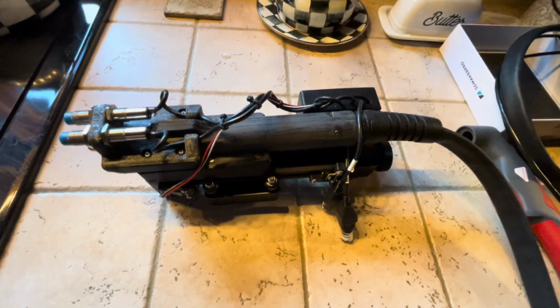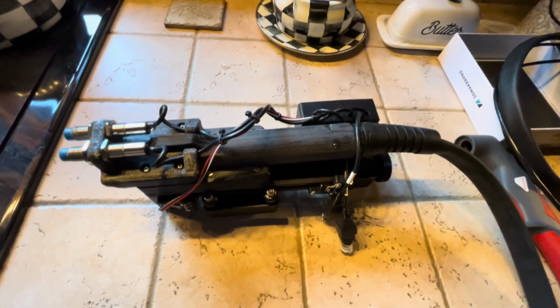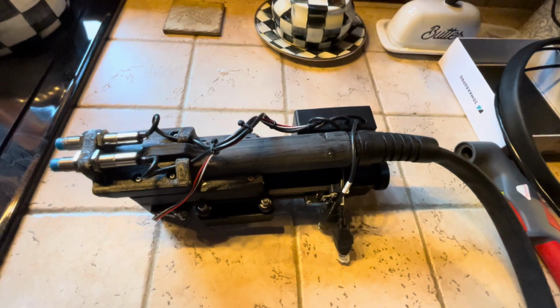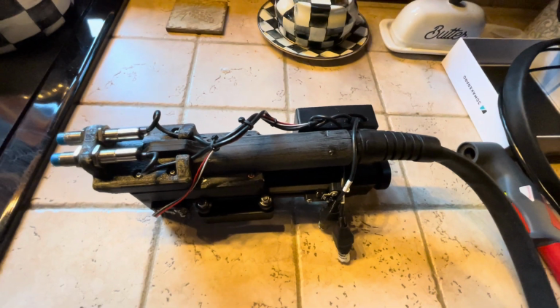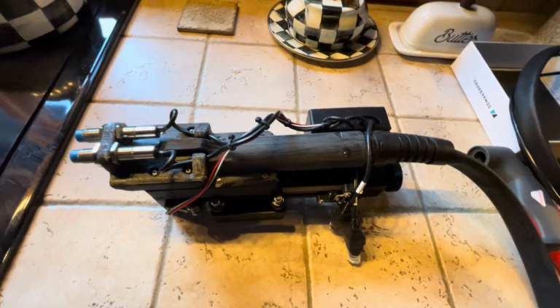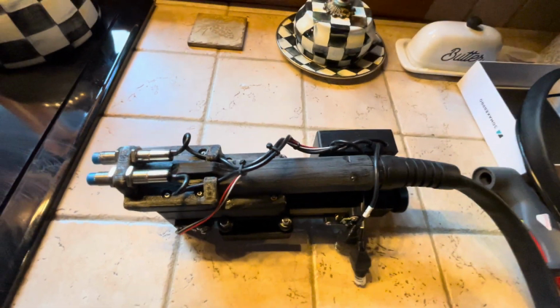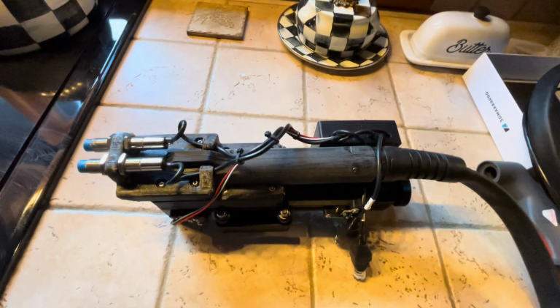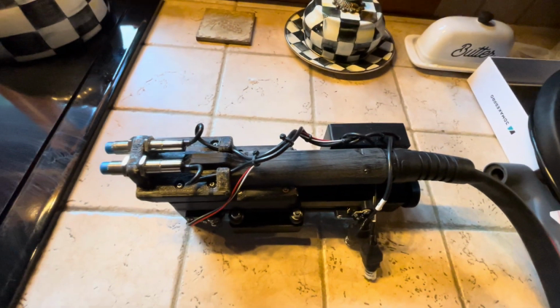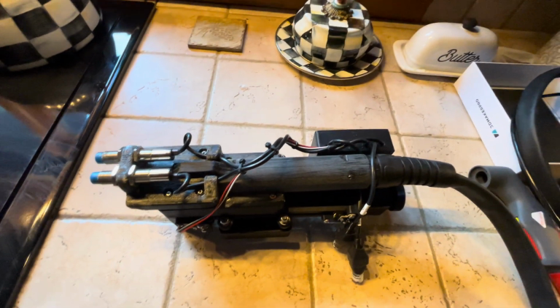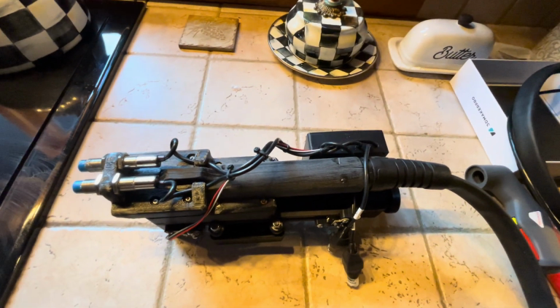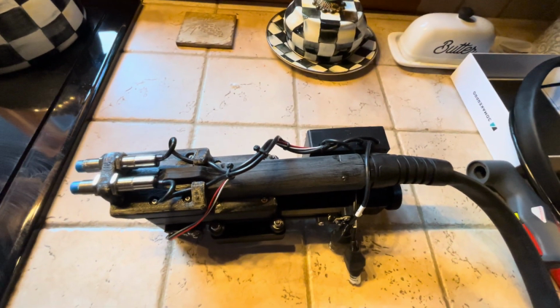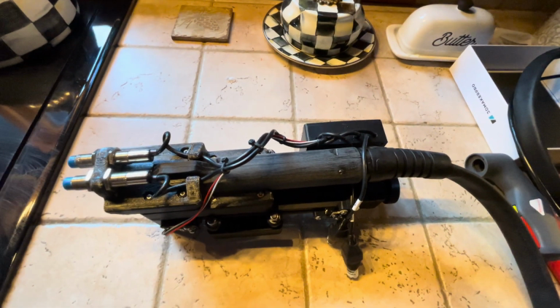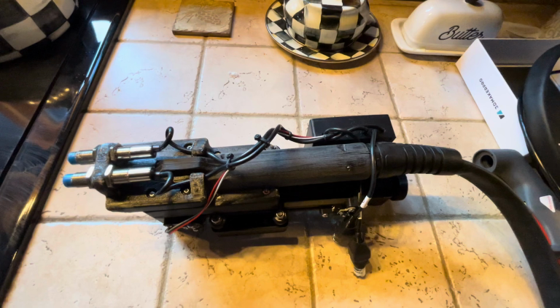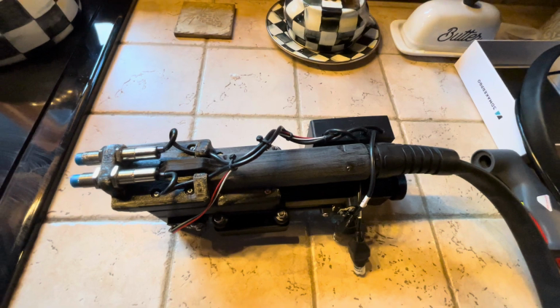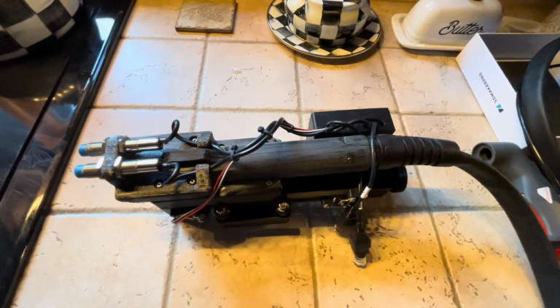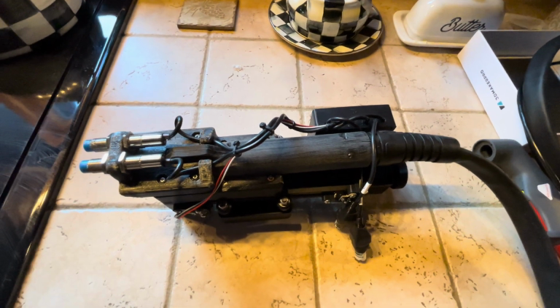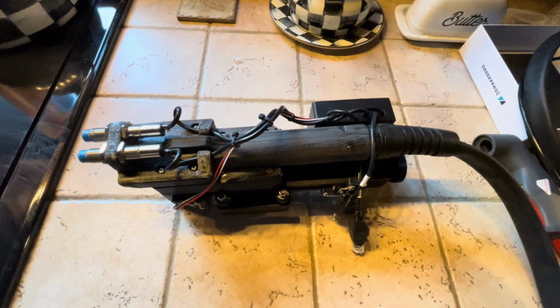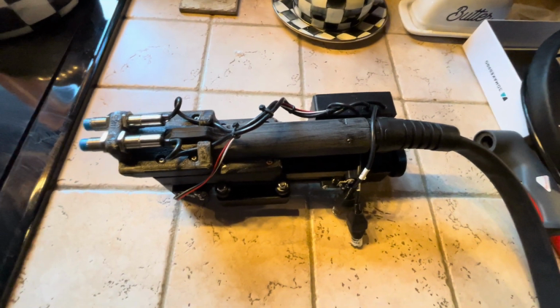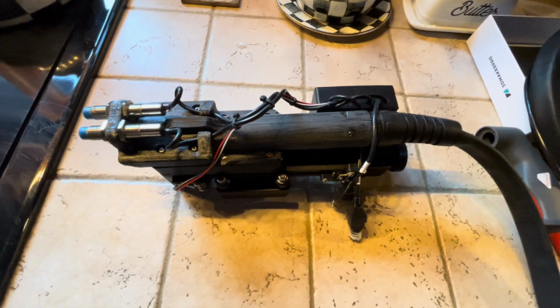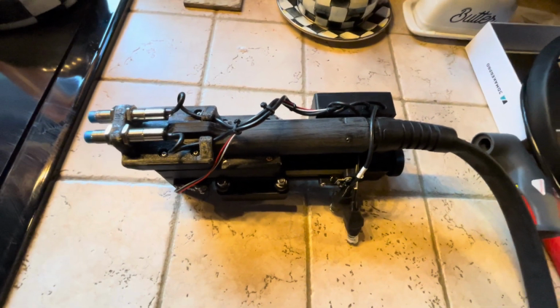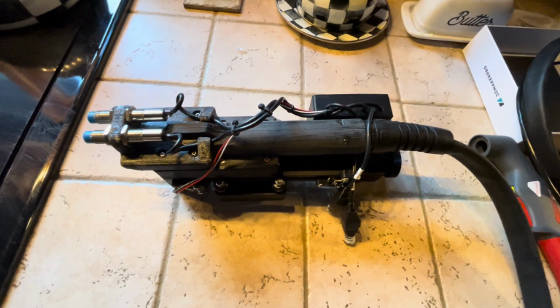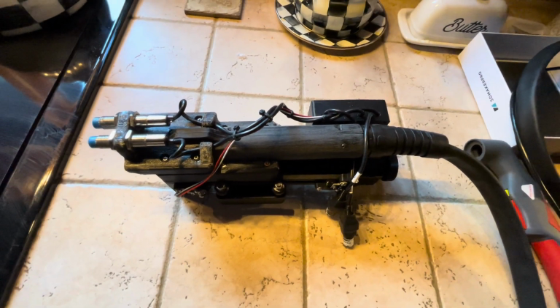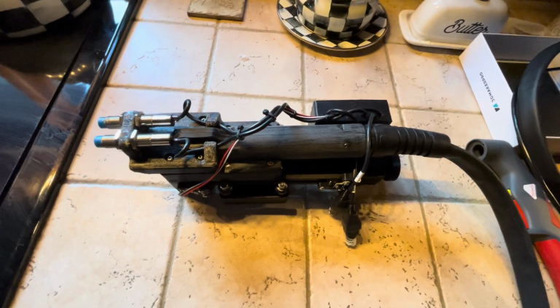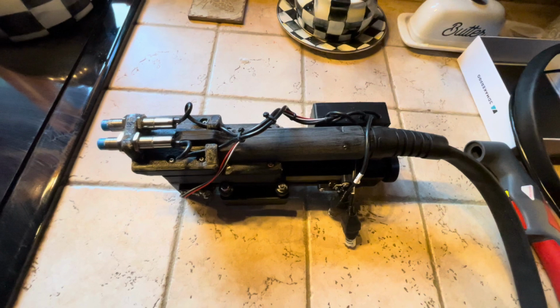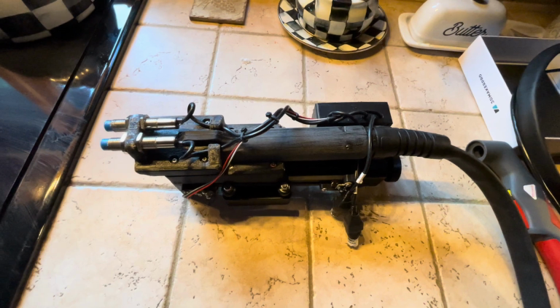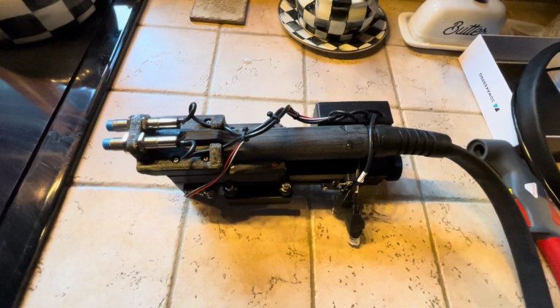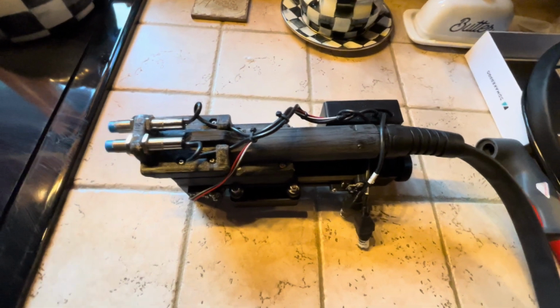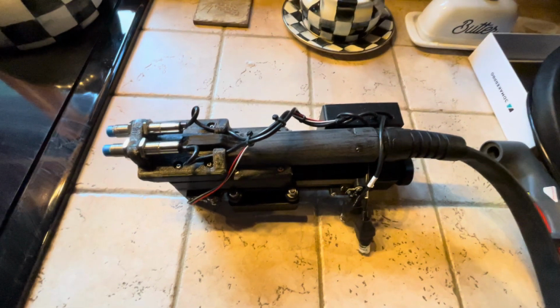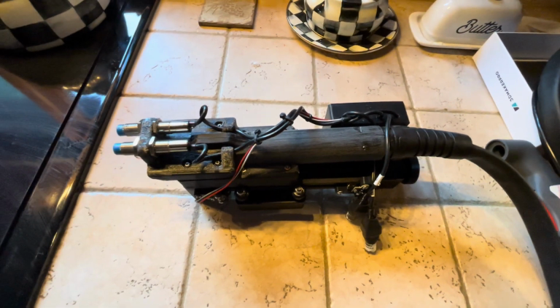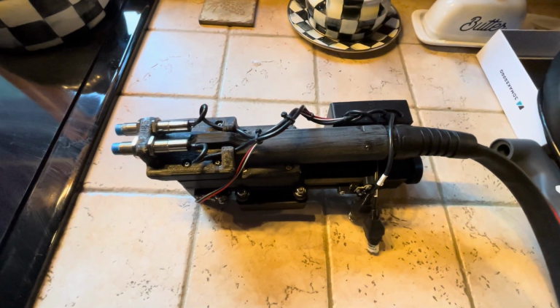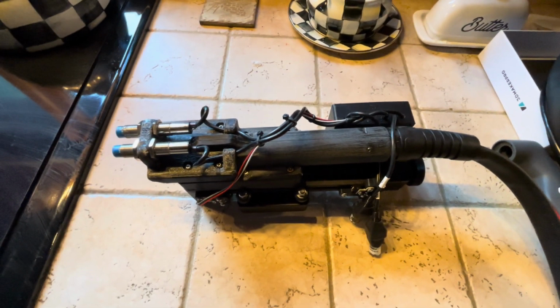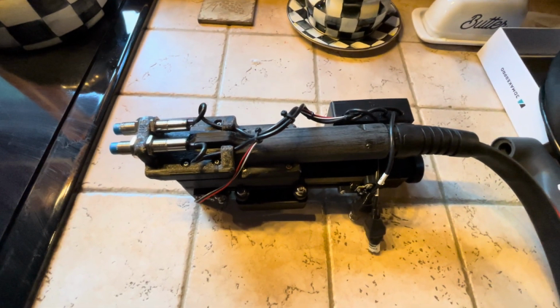After a bunch of reading, I realized that the best way to deal with that — I tried shielding, I tried a bunch of stuff — is to just go to a blowback system and eliminate the high frequency. The shielding worked, but anytime I got the cutting head closer to the computer, it seemed to have more problems.